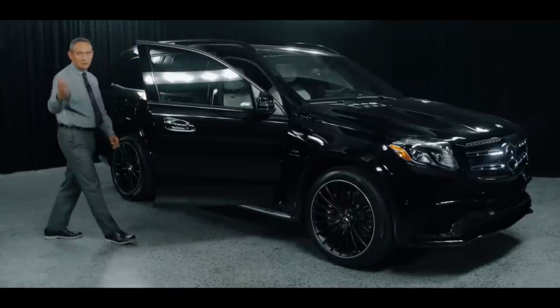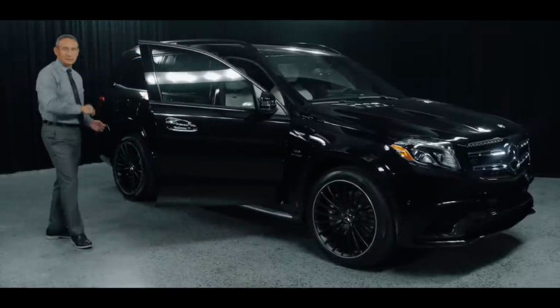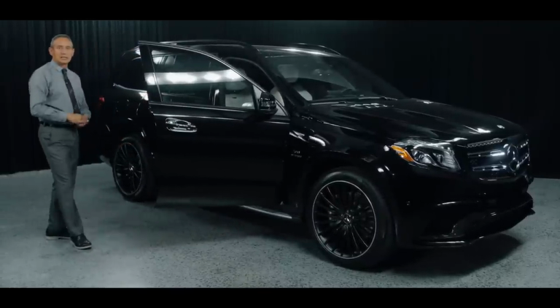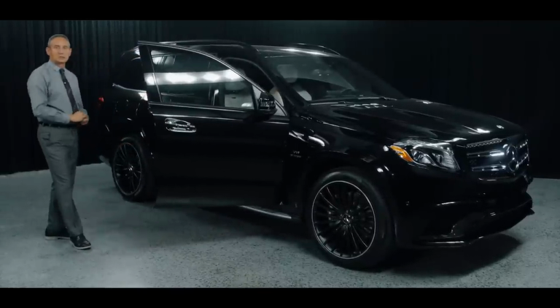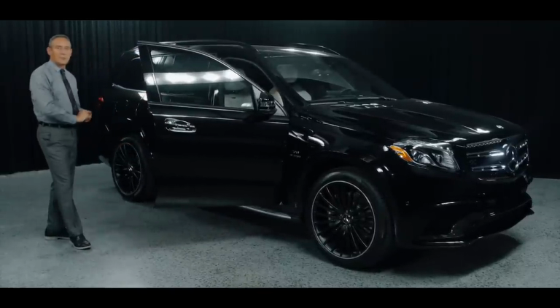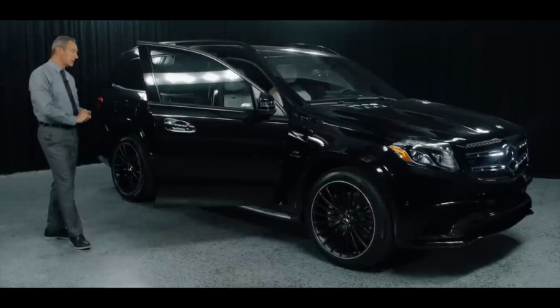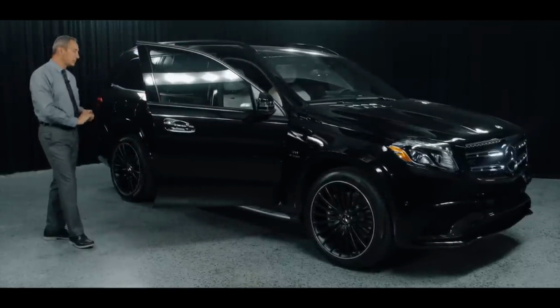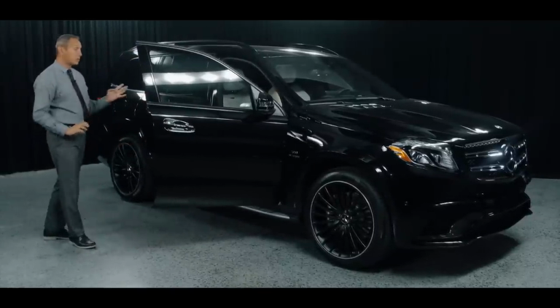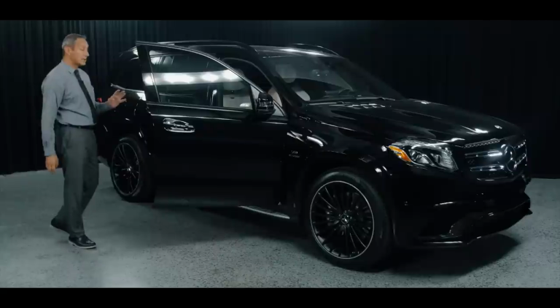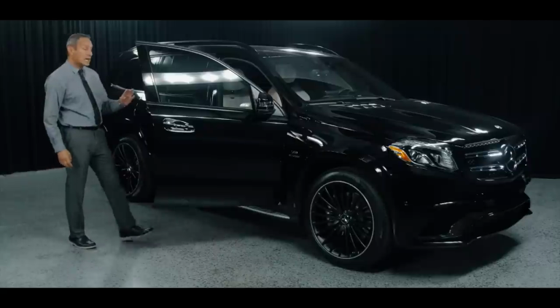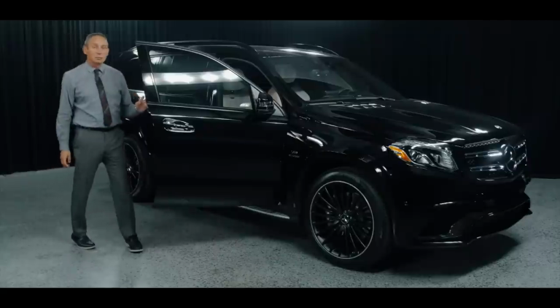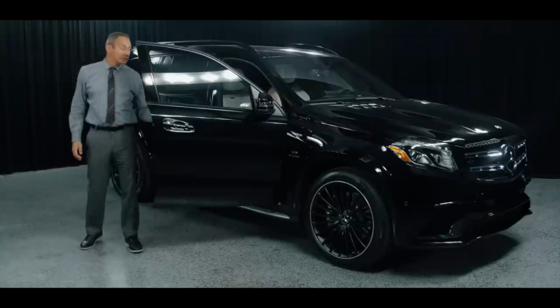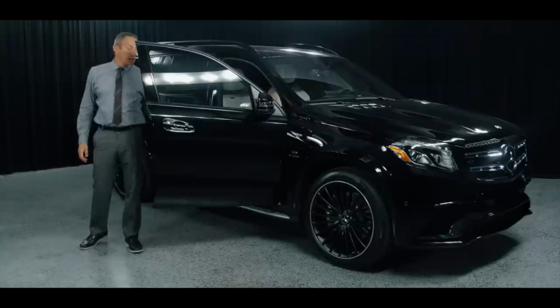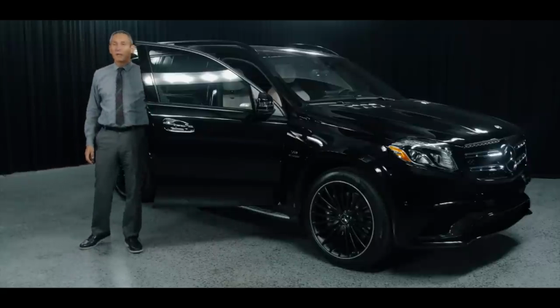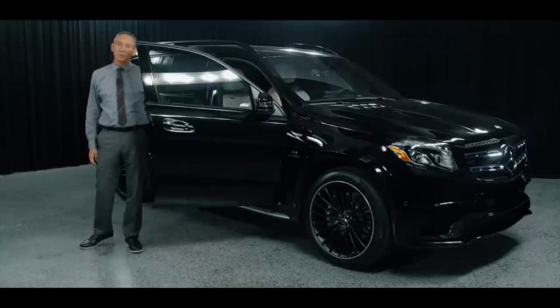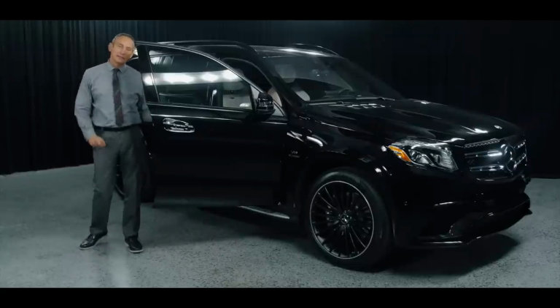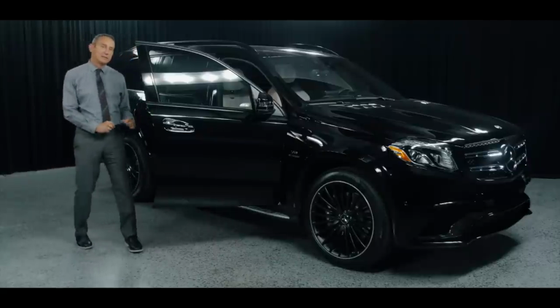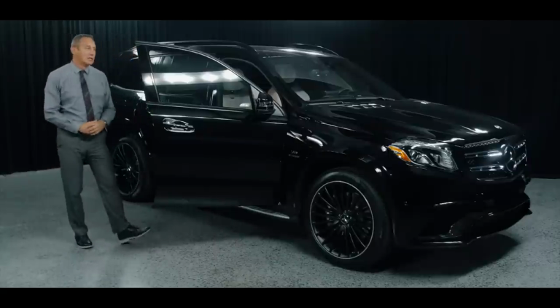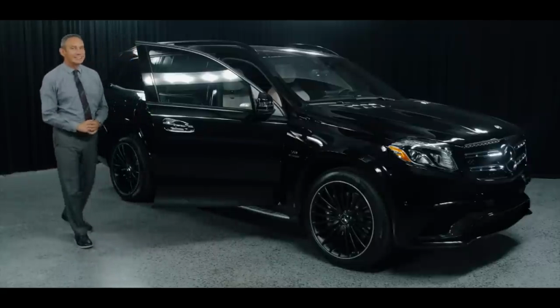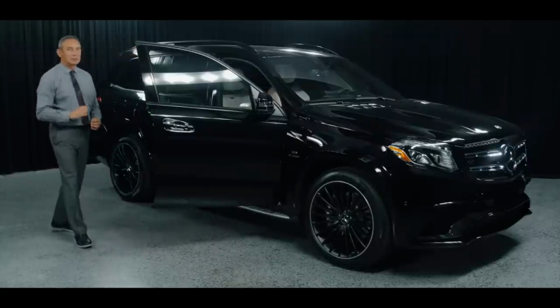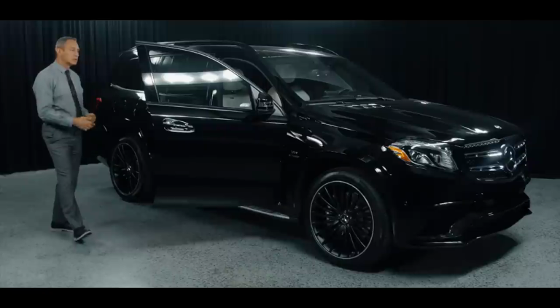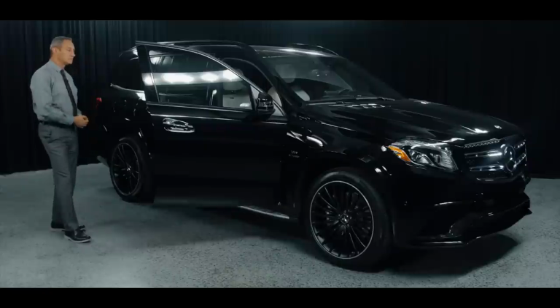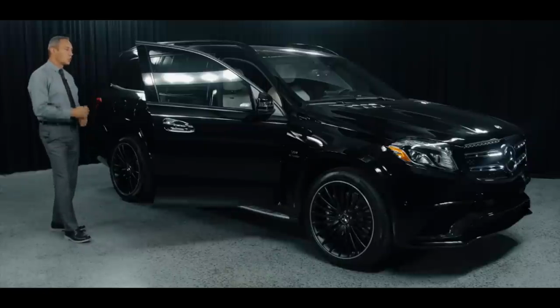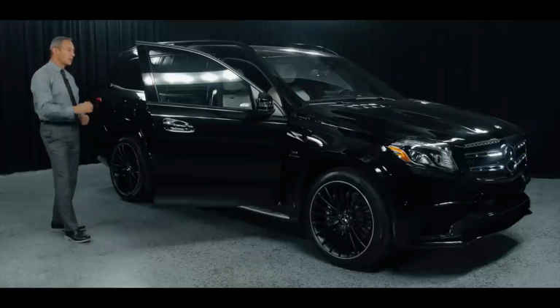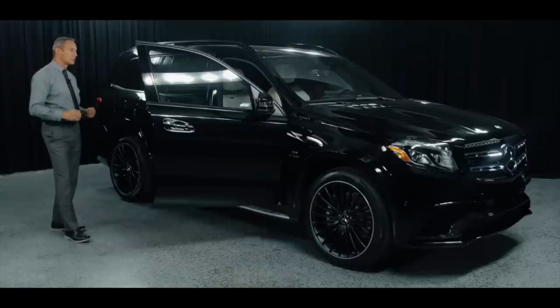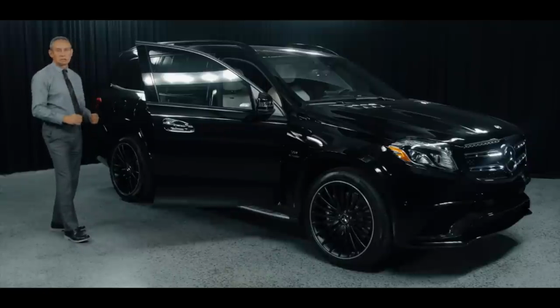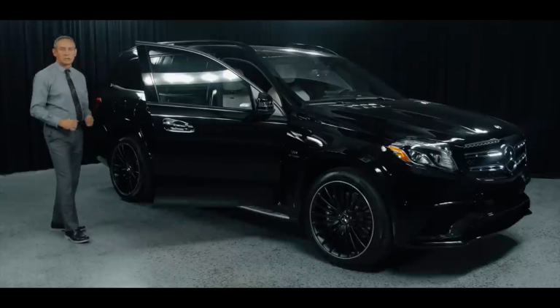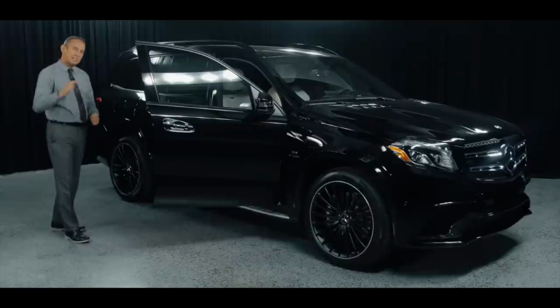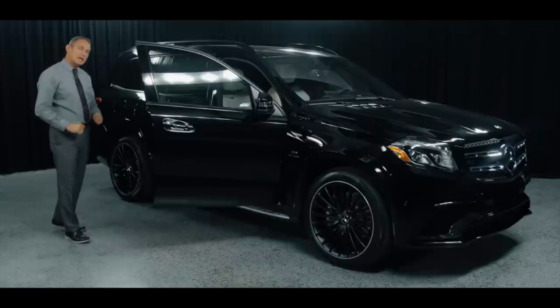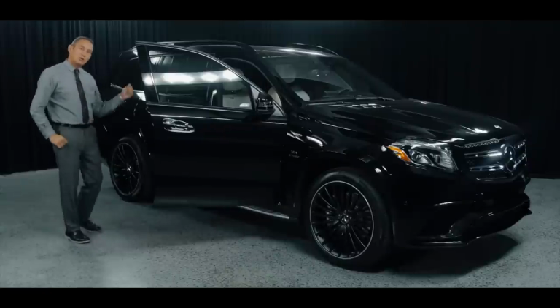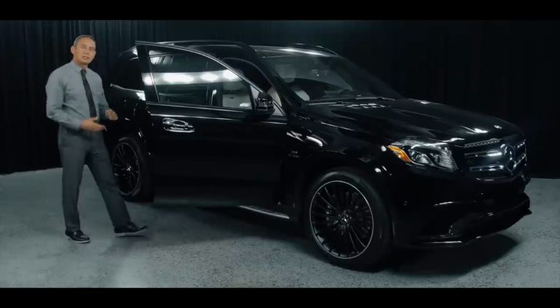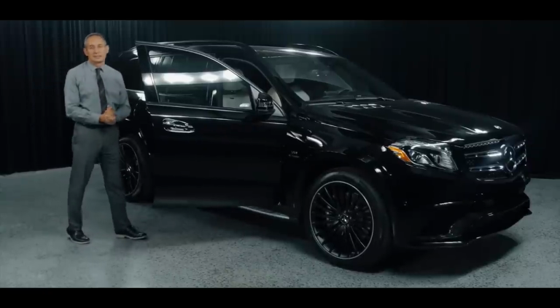On the exterior, once we come inside I'll tell you more, but it's equipped with porcelain leather as well as carbon fiber trim on the inside, so it has a really cool, great-looking theme to it. Come on inside and I'll show you what else is in there.